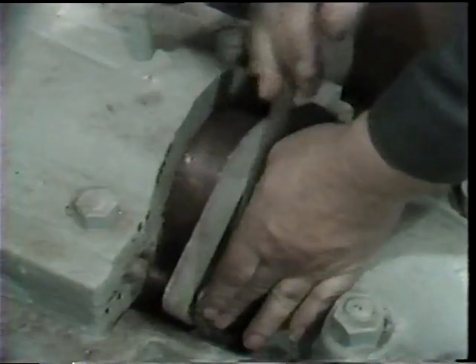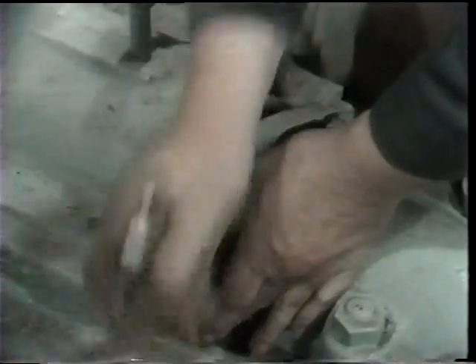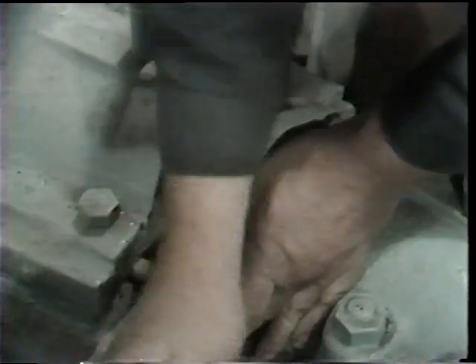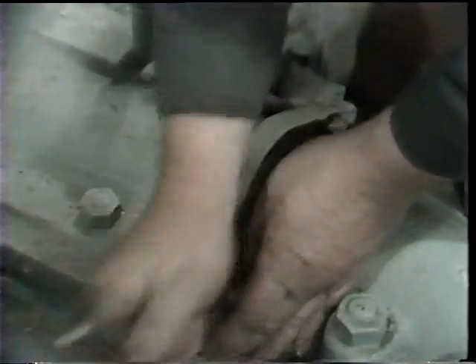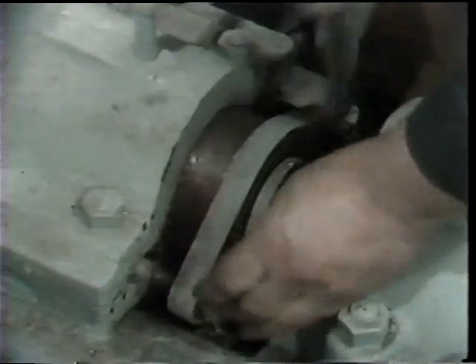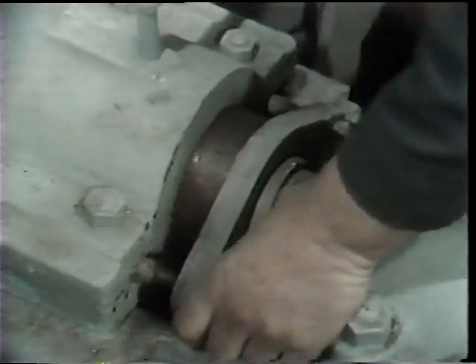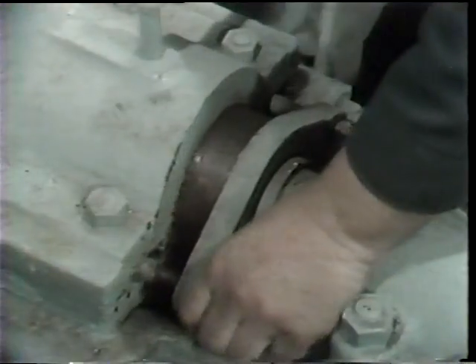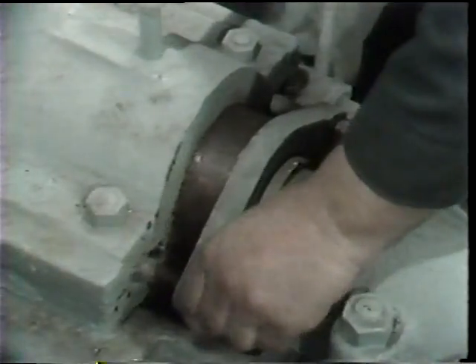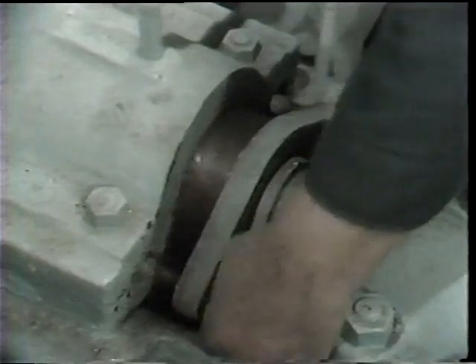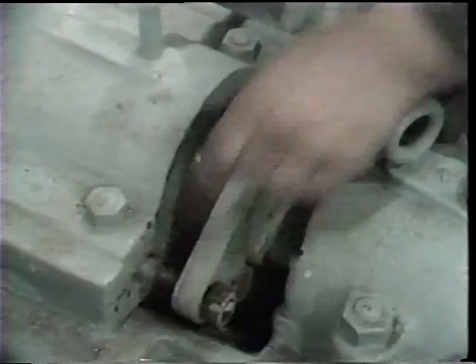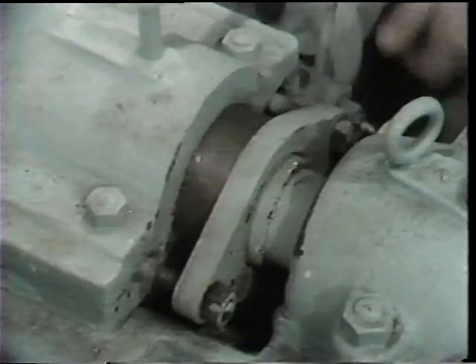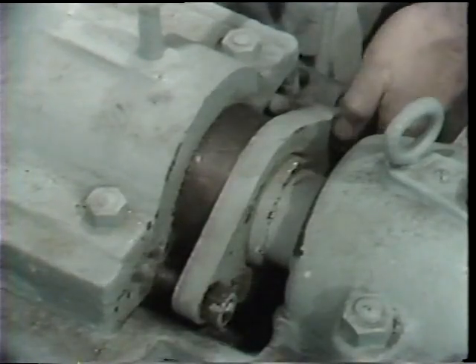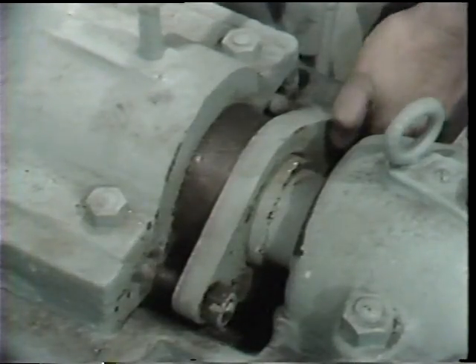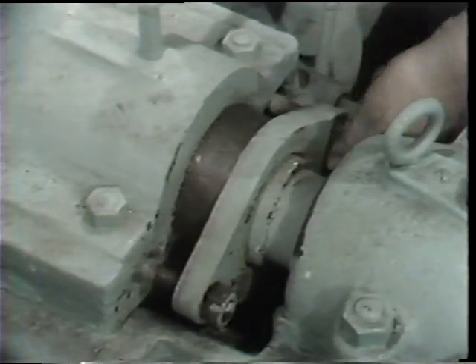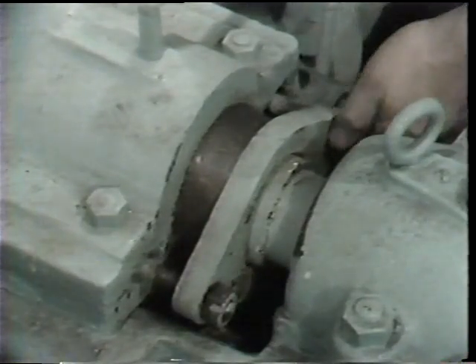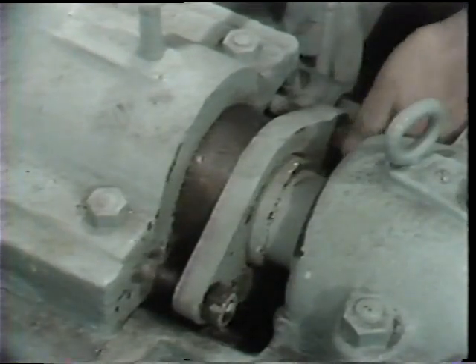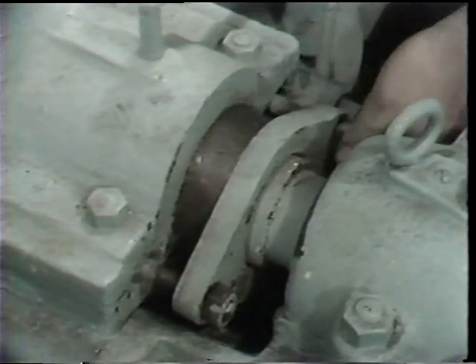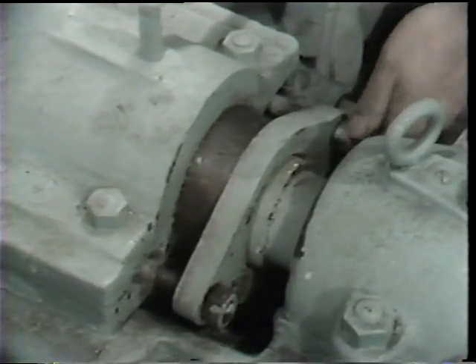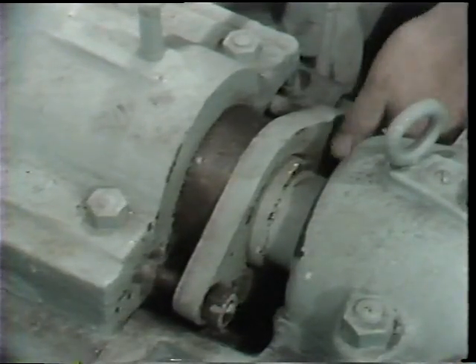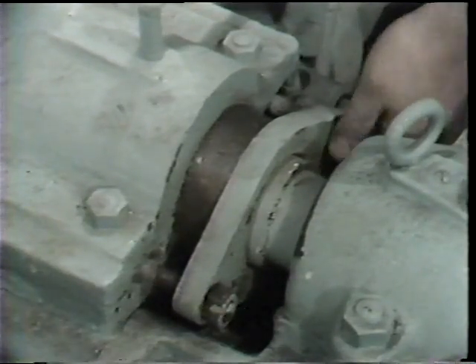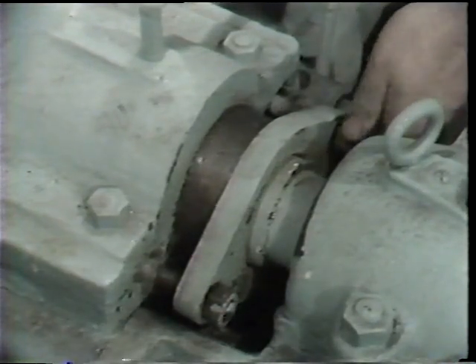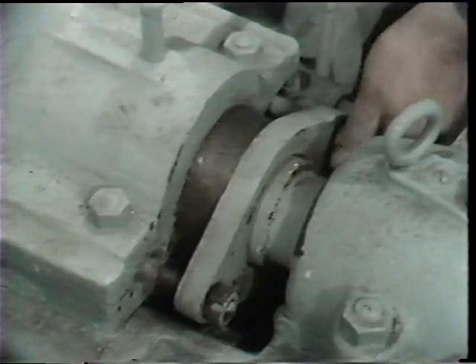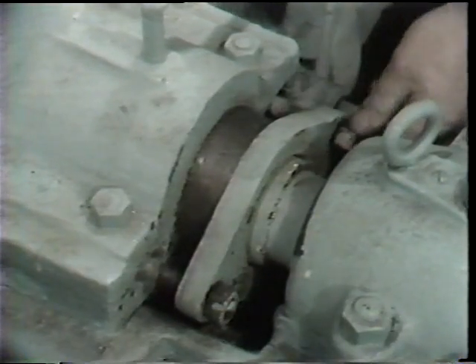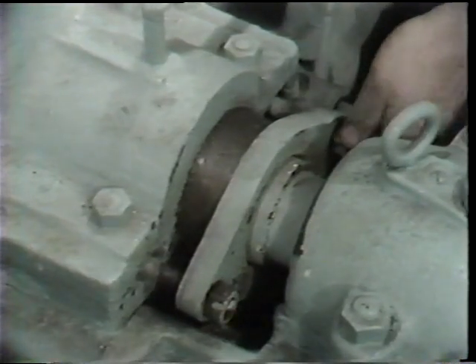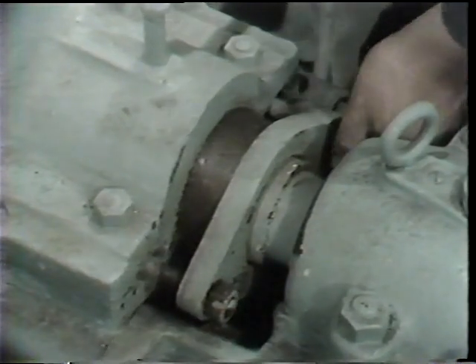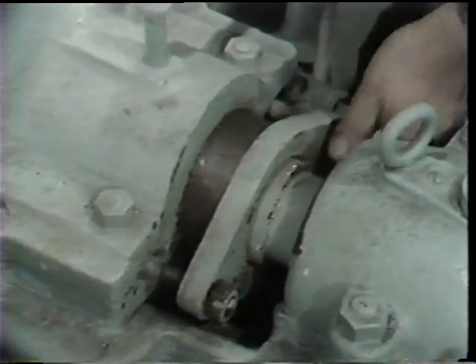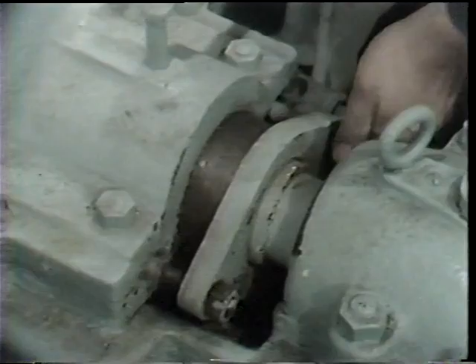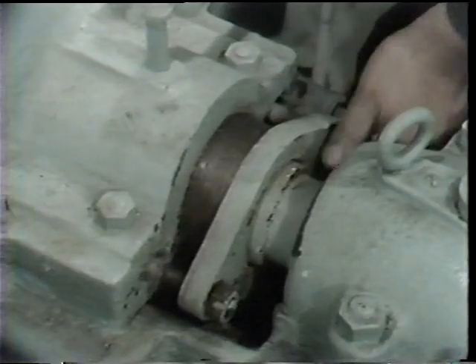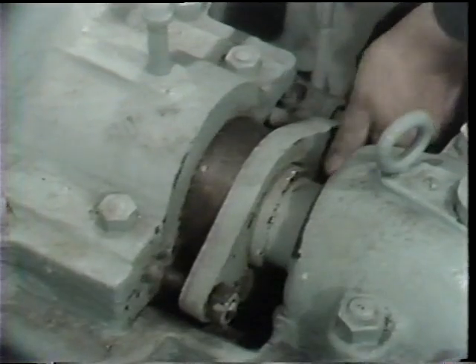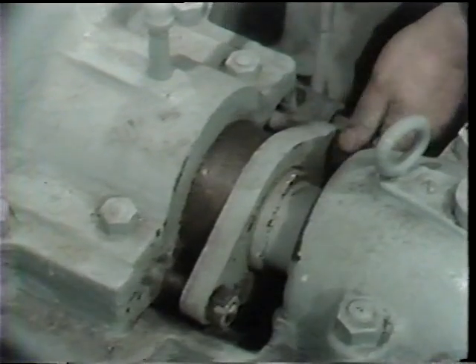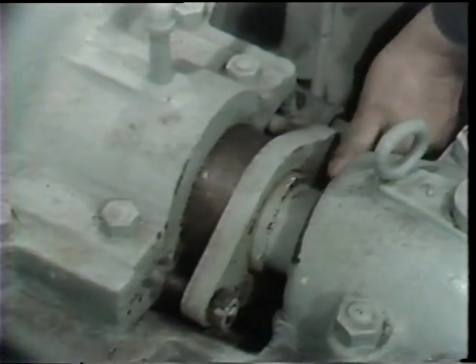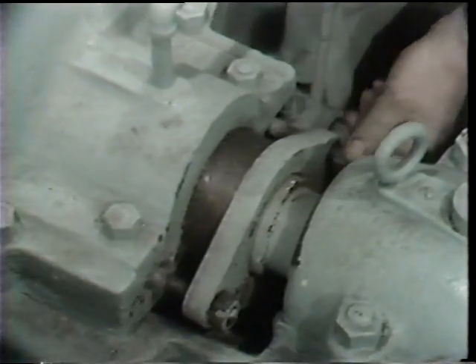The steps involved here are essentially the same as those for a valve. First, the two nuts which hold the gland follower in place must be removed.